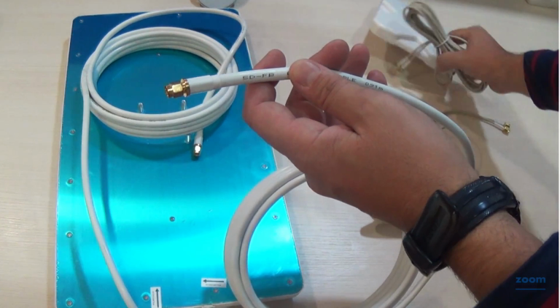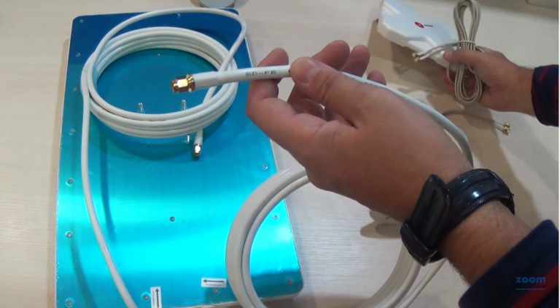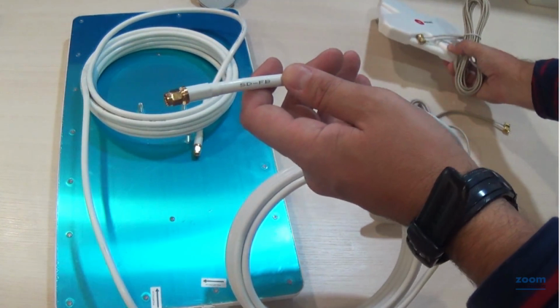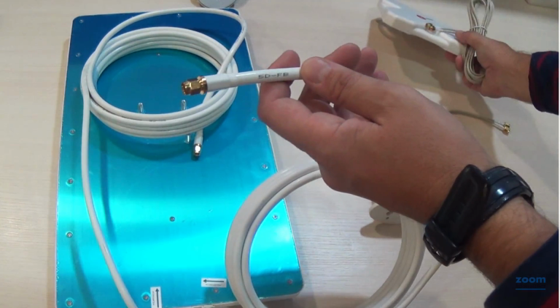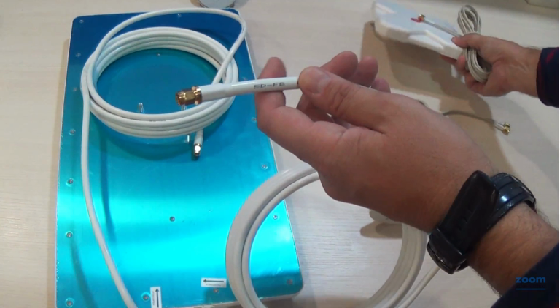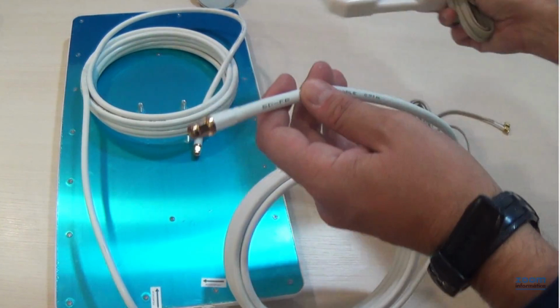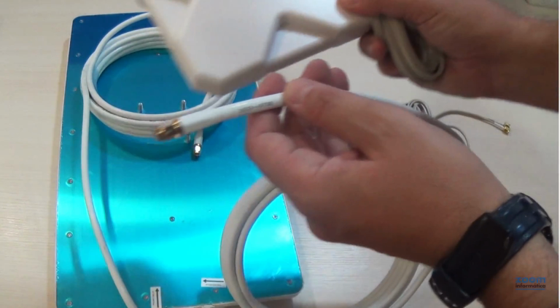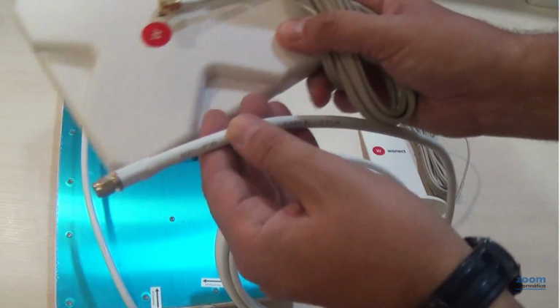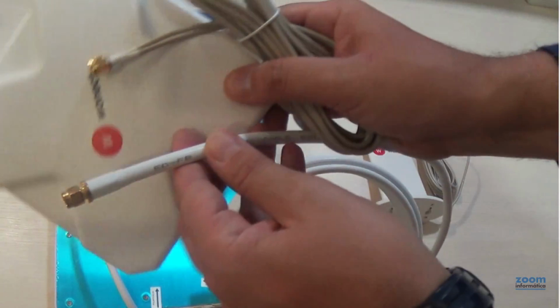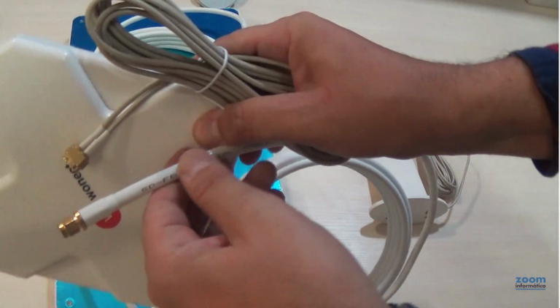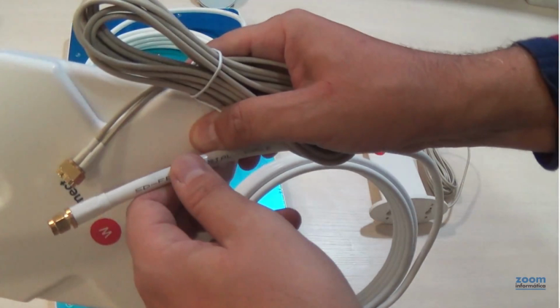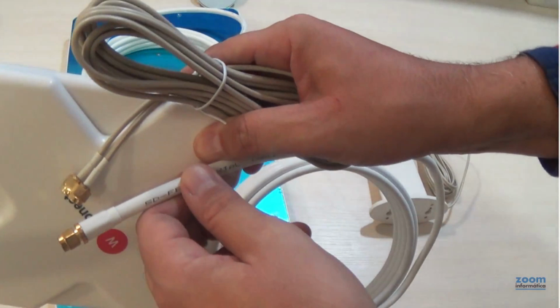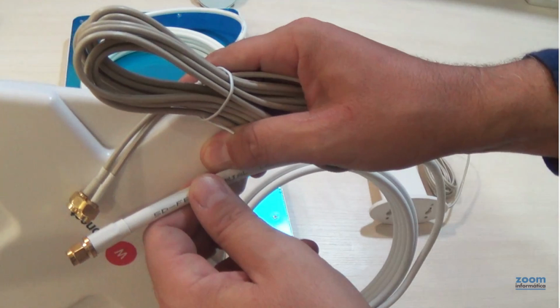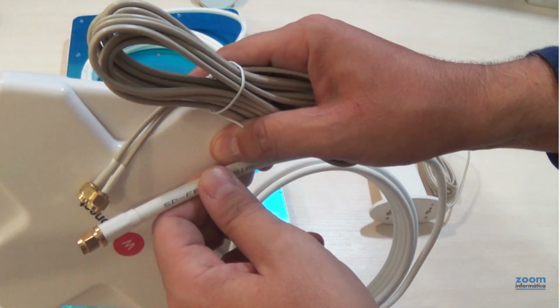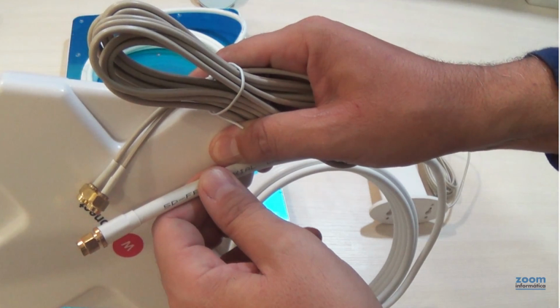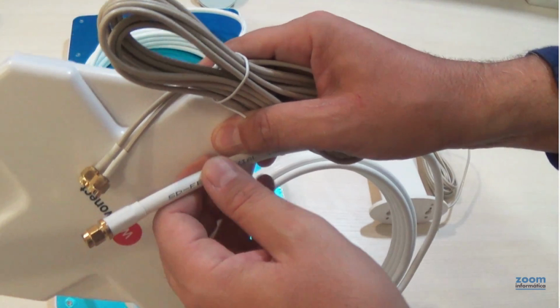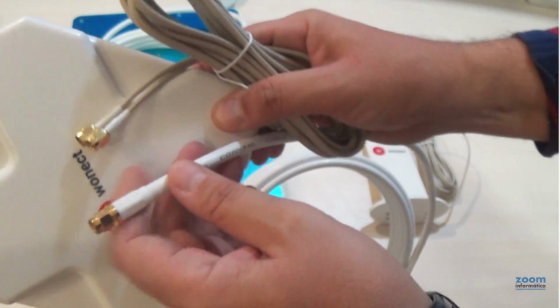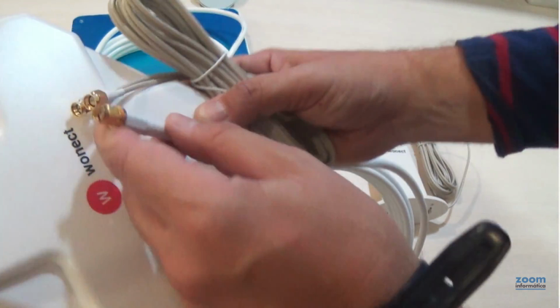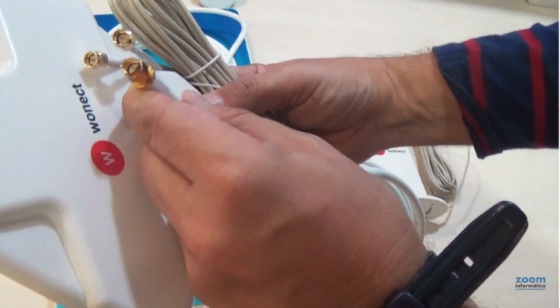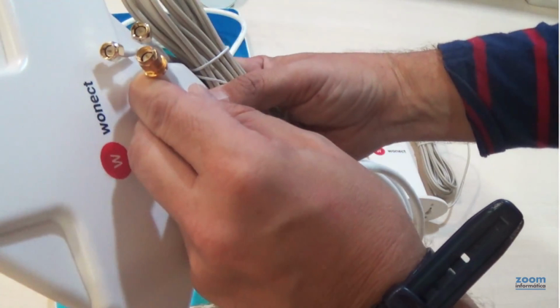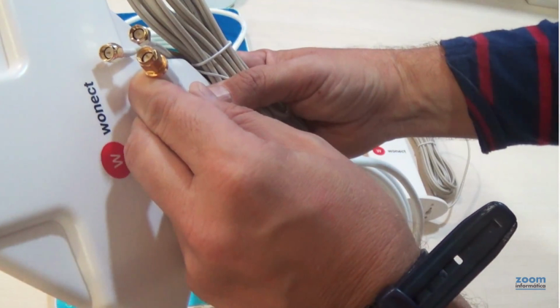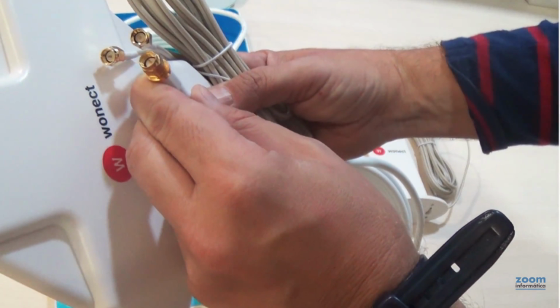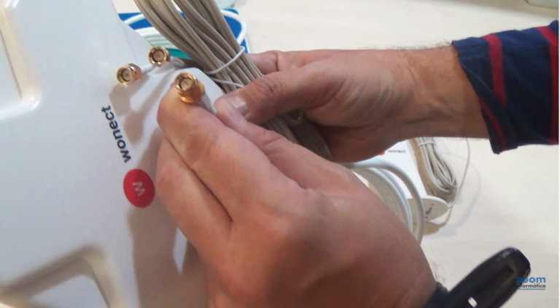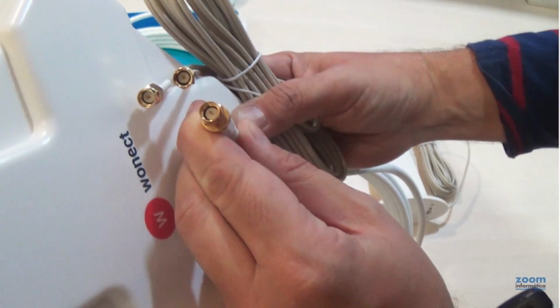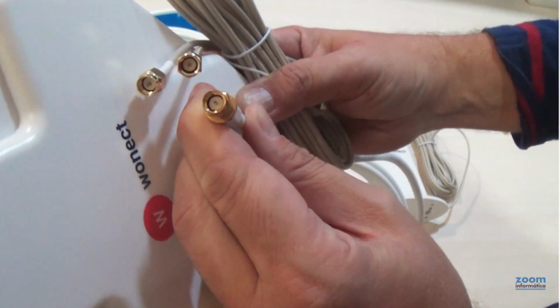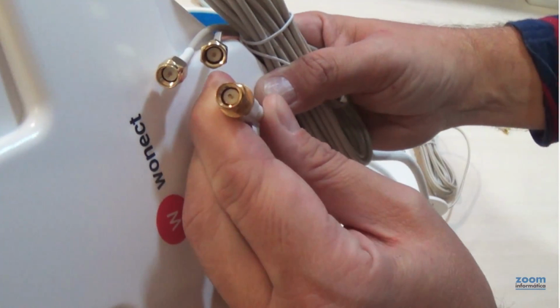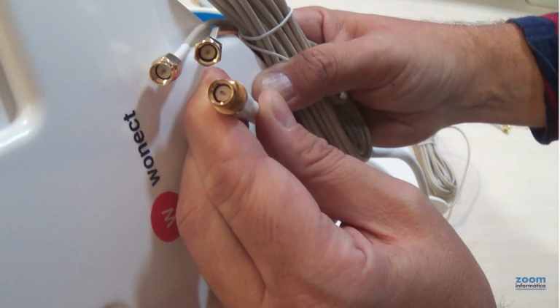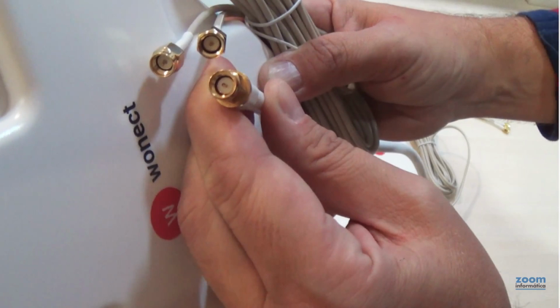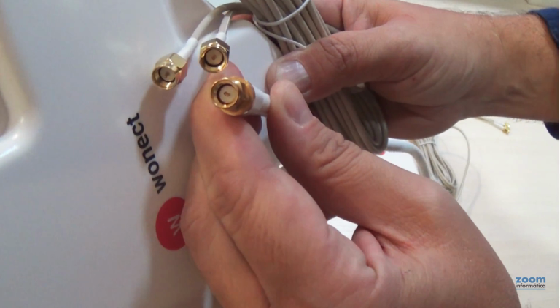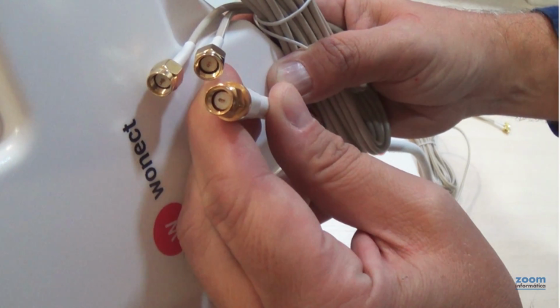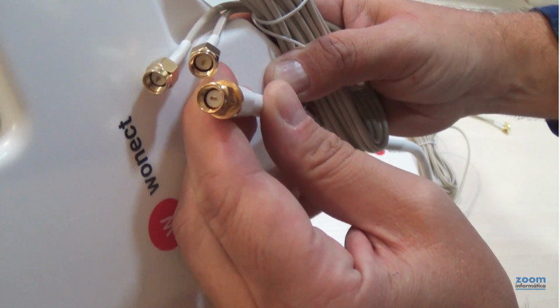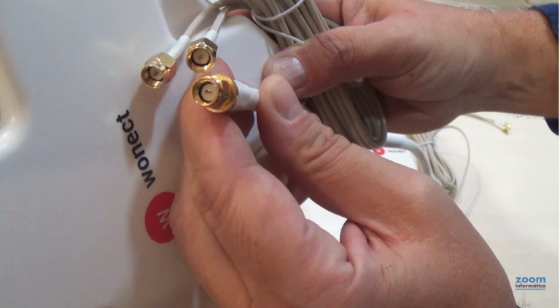You can see the big difference in the type of cable in this antenna compared to the indoor models. The SMA connector with a central pin is integrated to avoid signal loss.